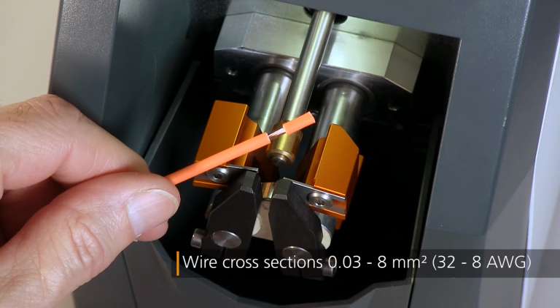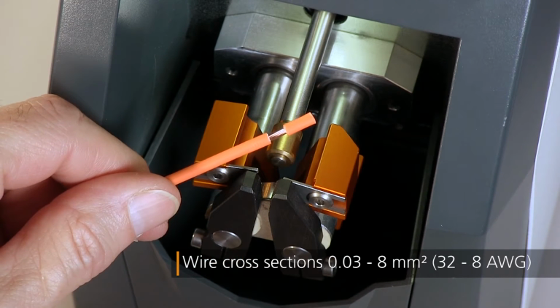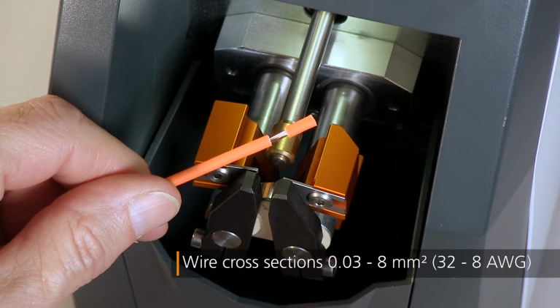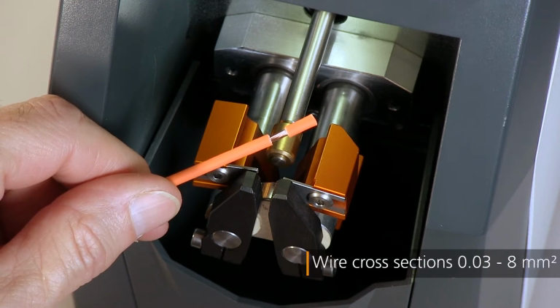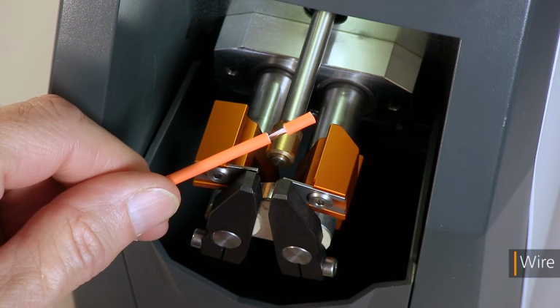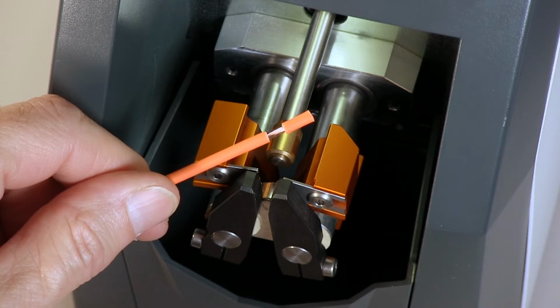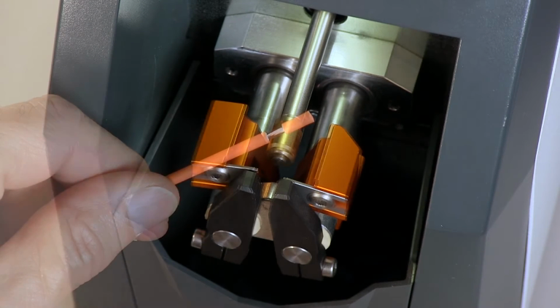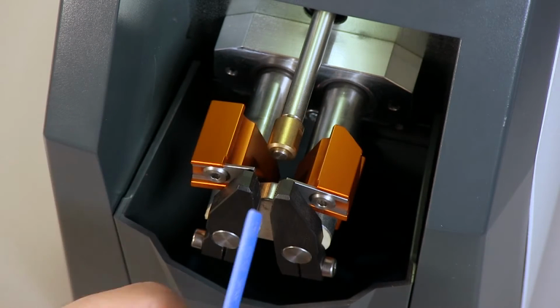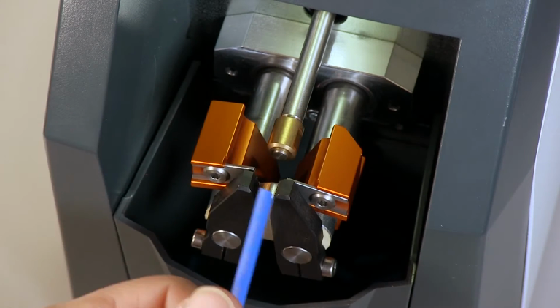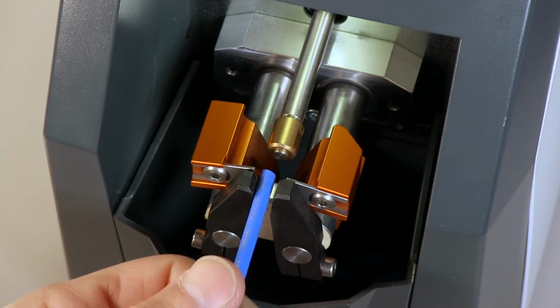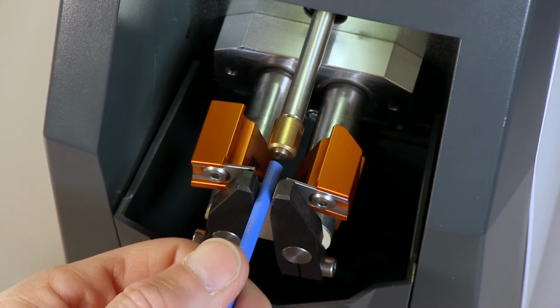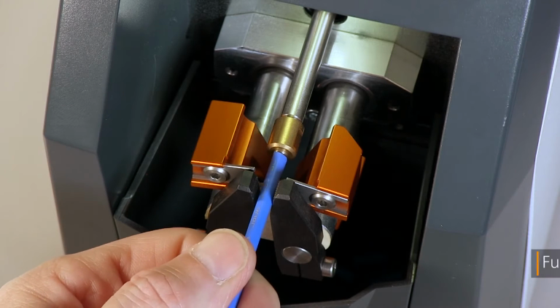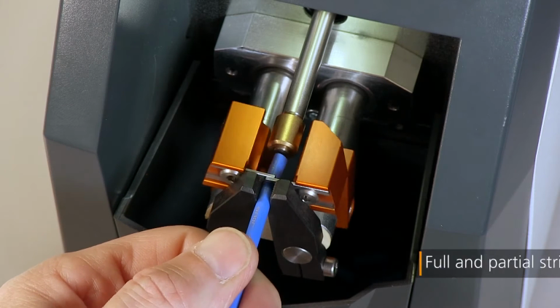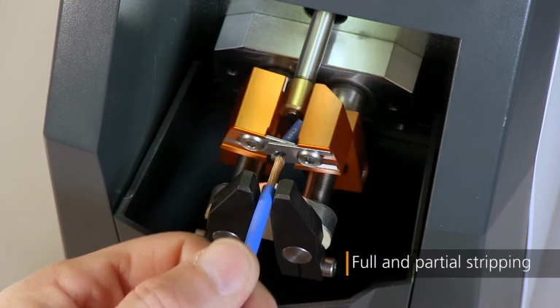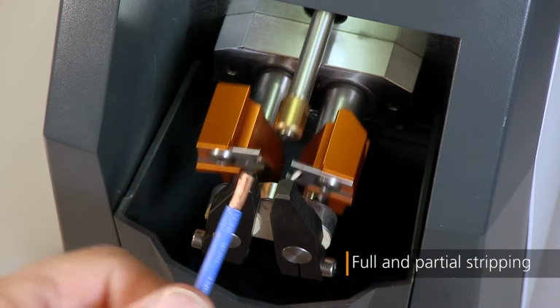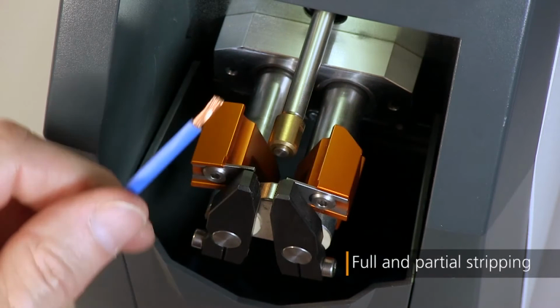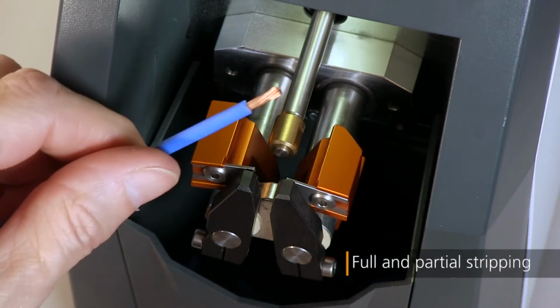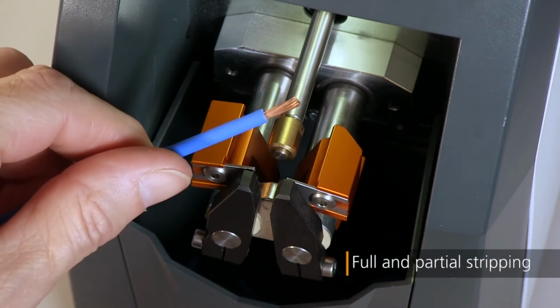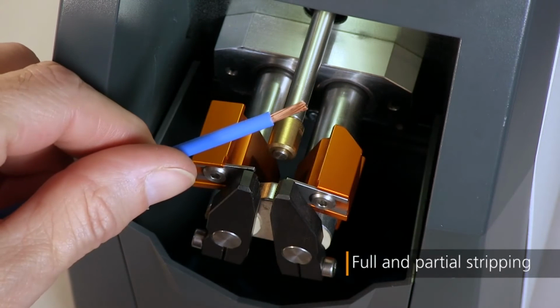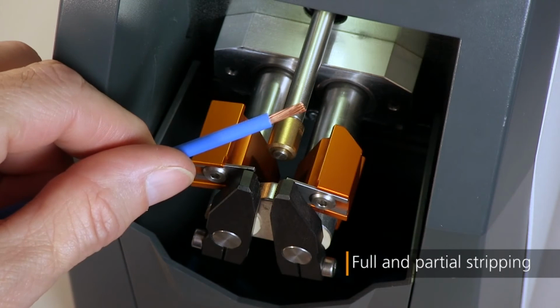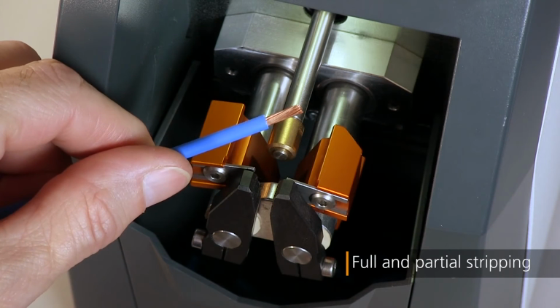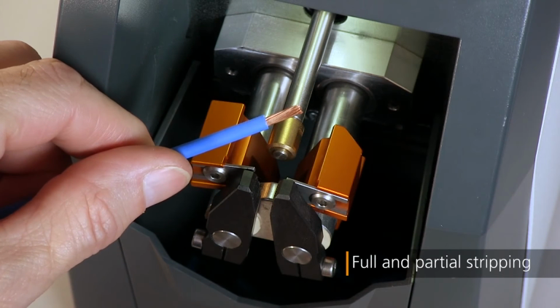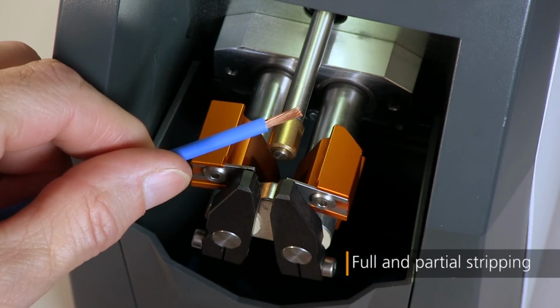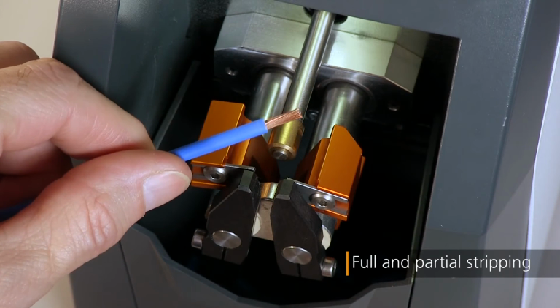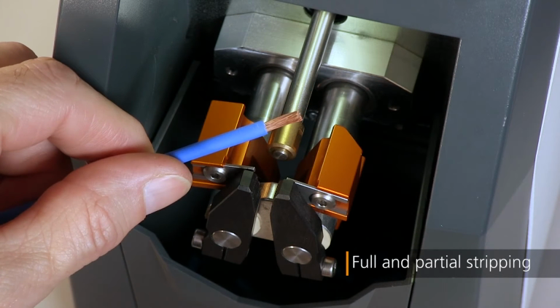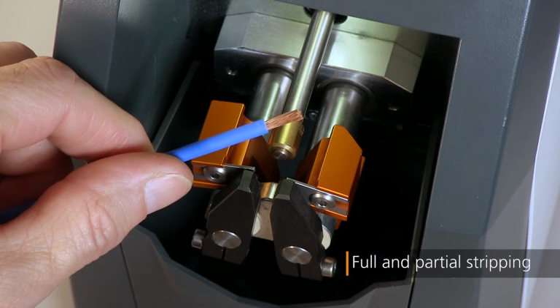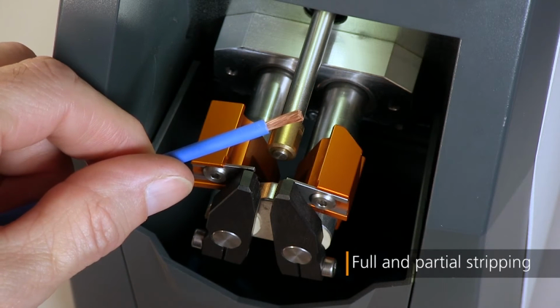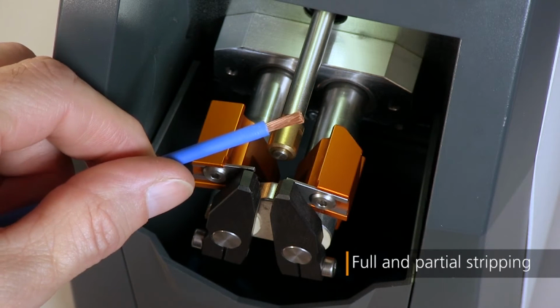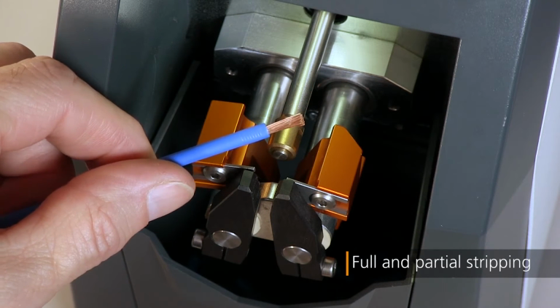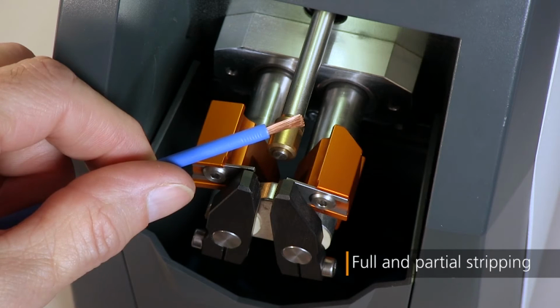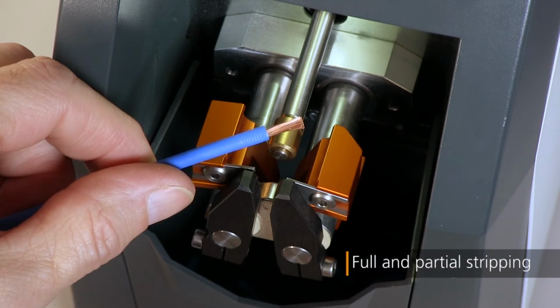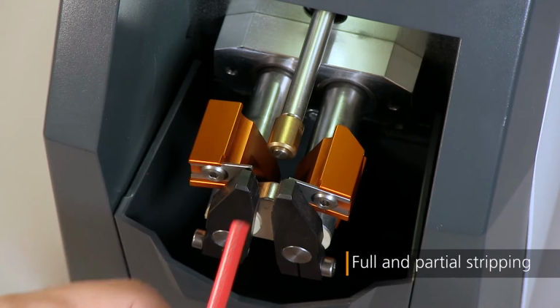Processing applications range from full and partial strips to many unique applications, such as re-cut and multi-strip.